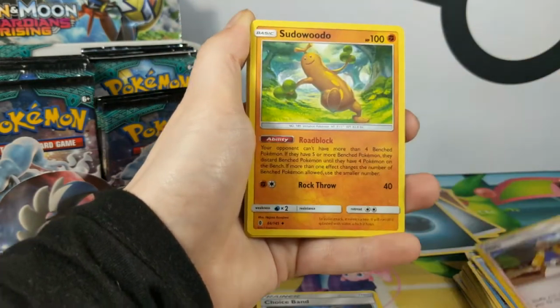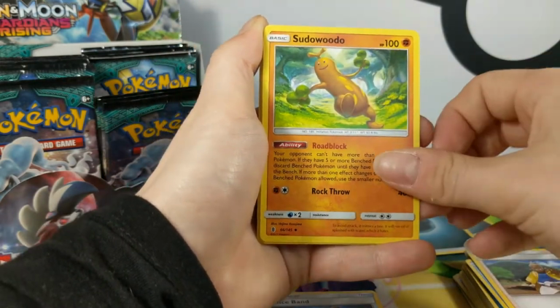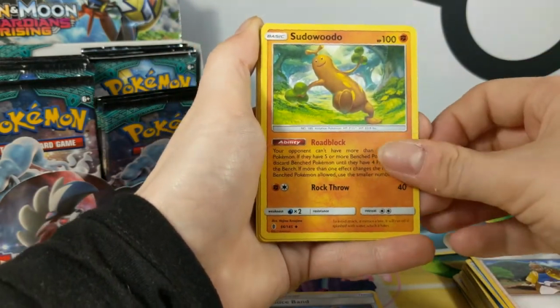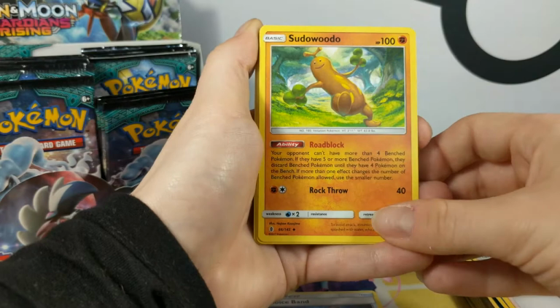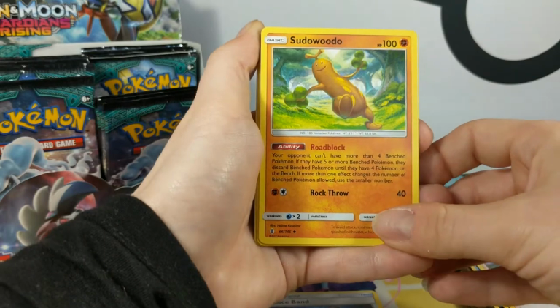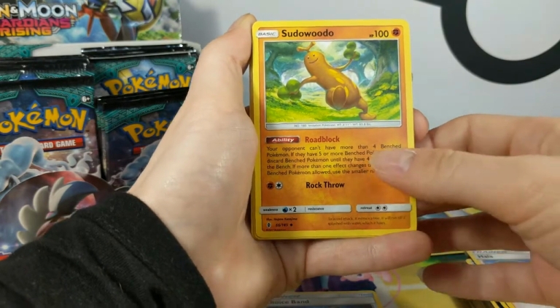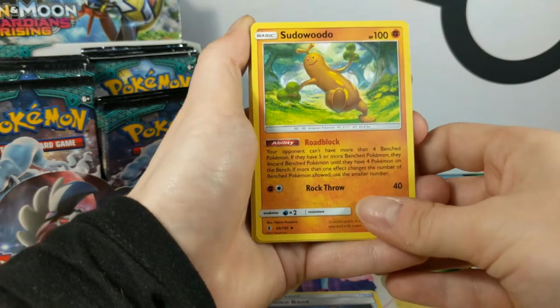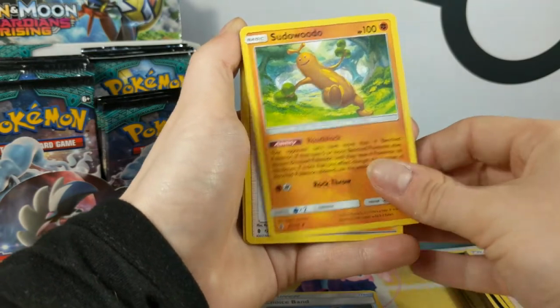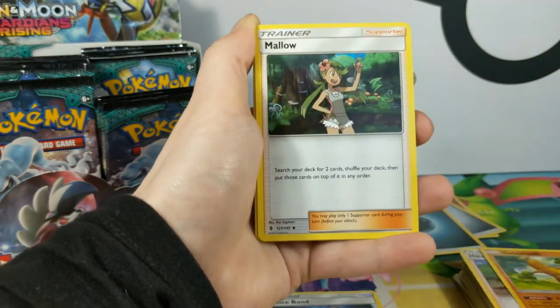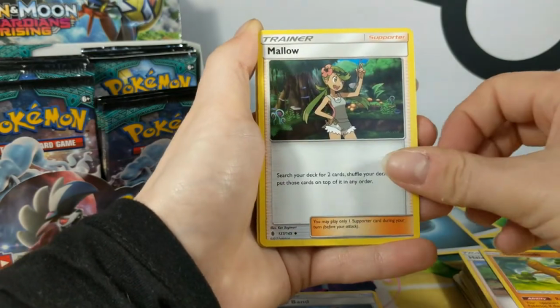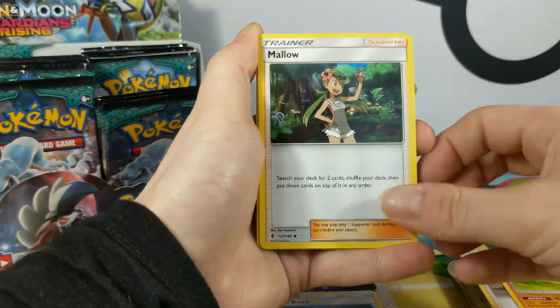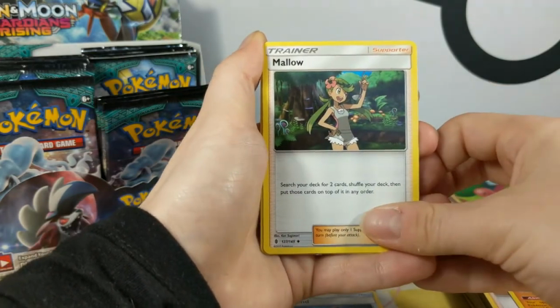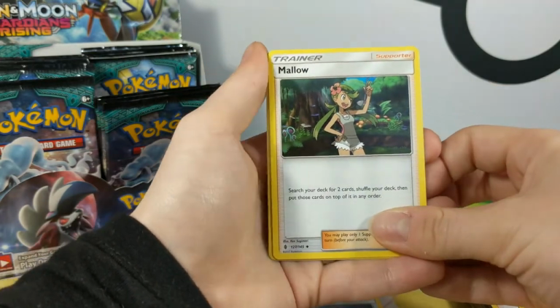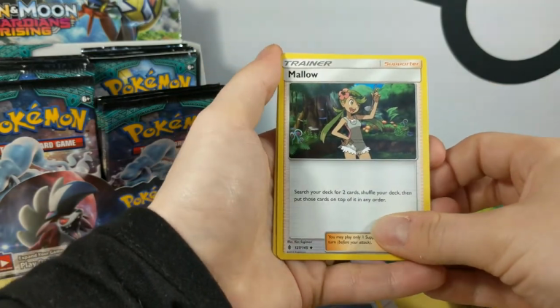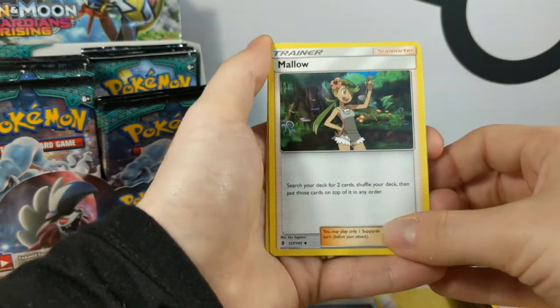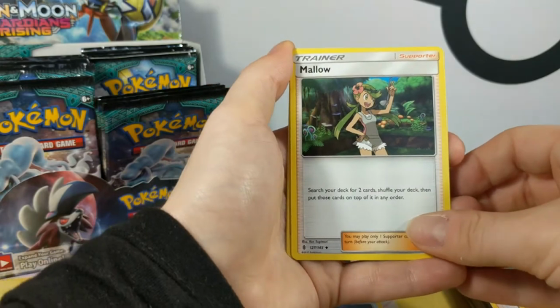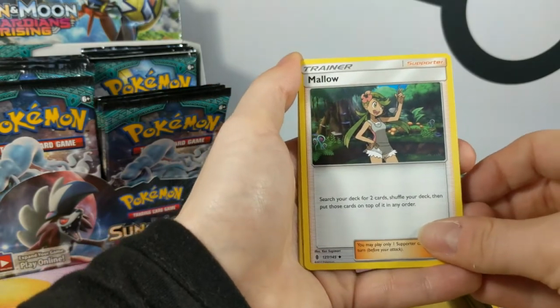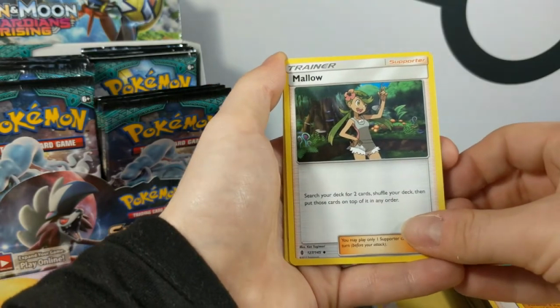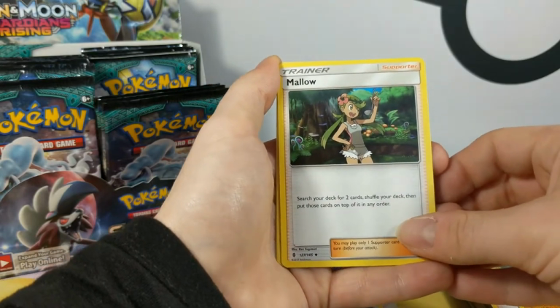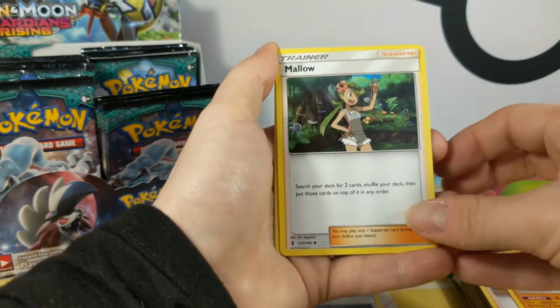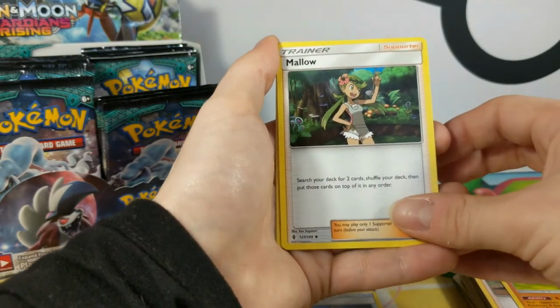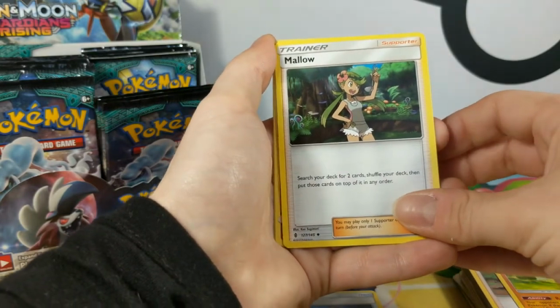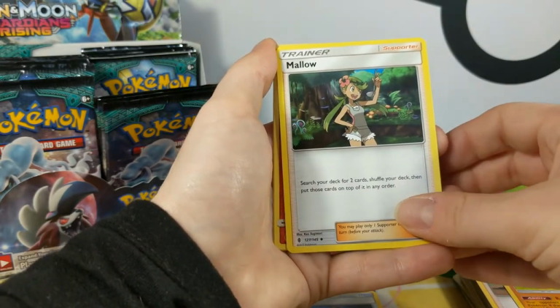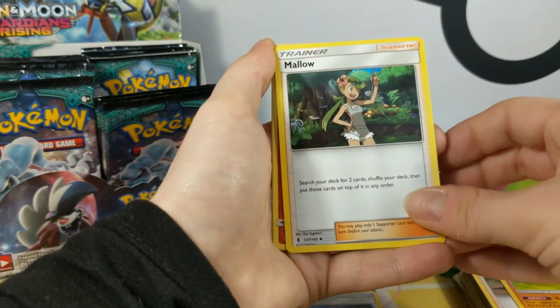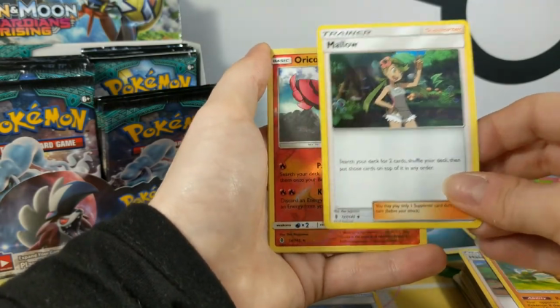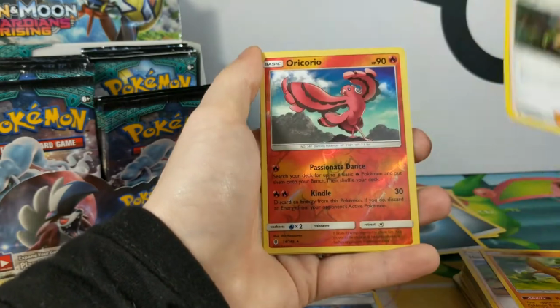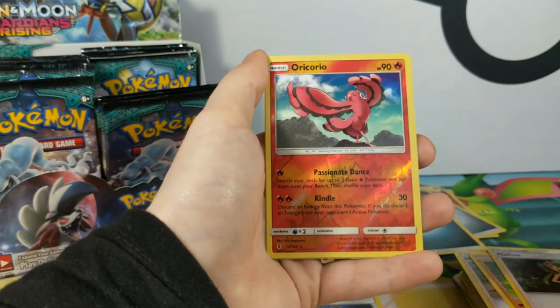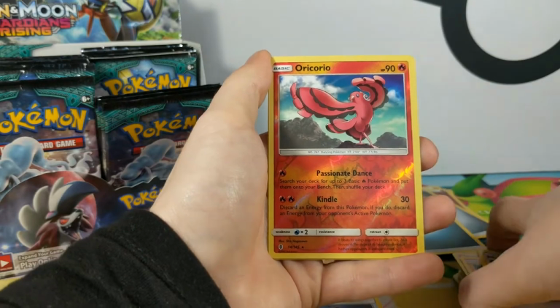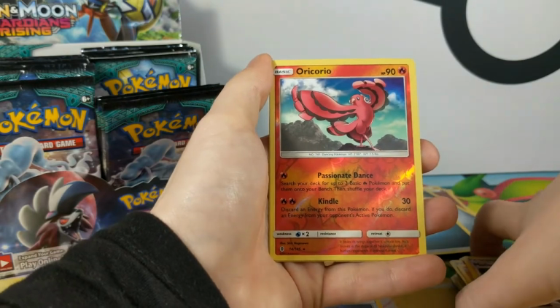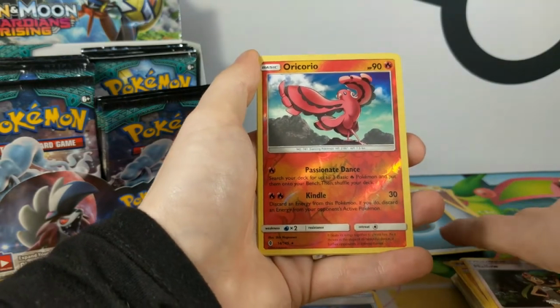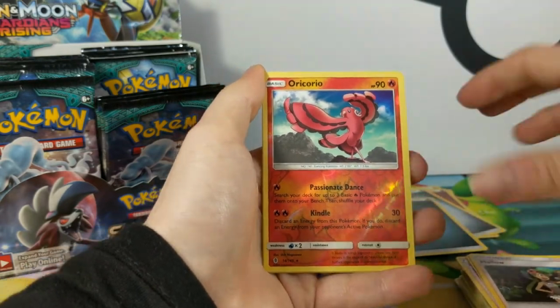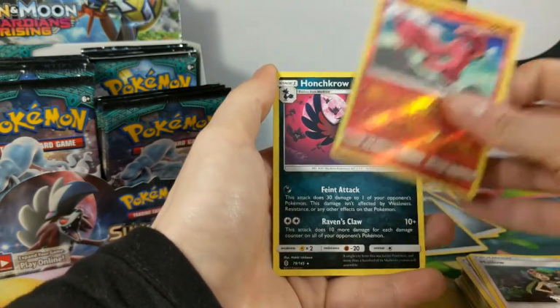So Harla, Sudowoodo — you can't have more than four of those. Interesting. Mallow — first time we've seen Mallow. Search your deck for two cards, then put those cards back on the top and shuffle it. And a Reverse Rare Oricorio.